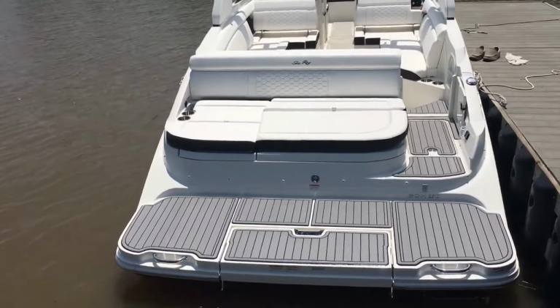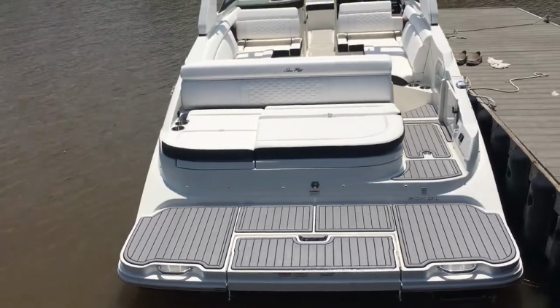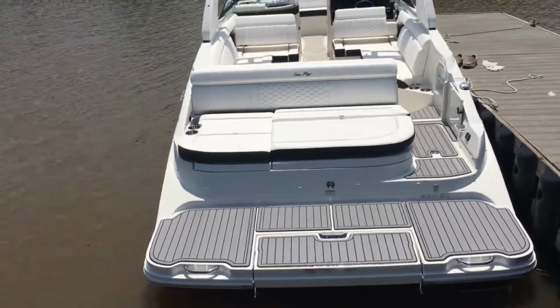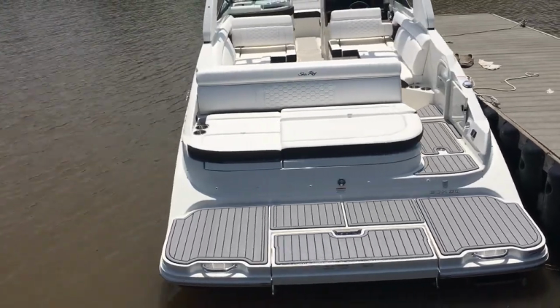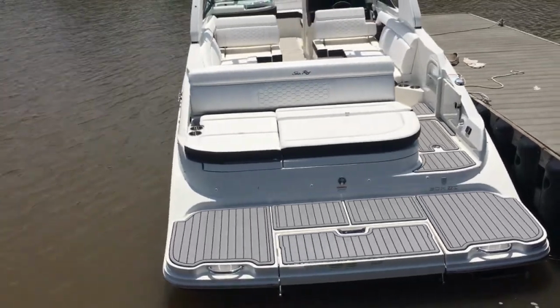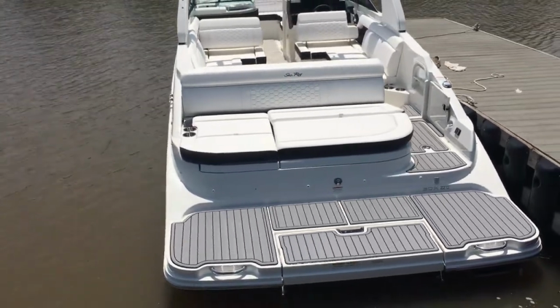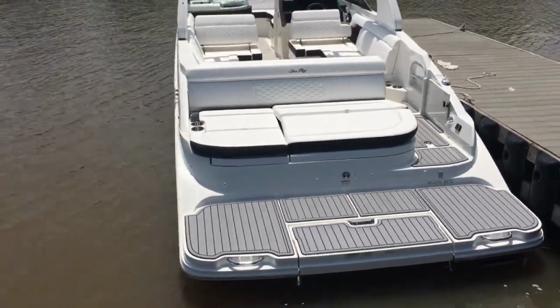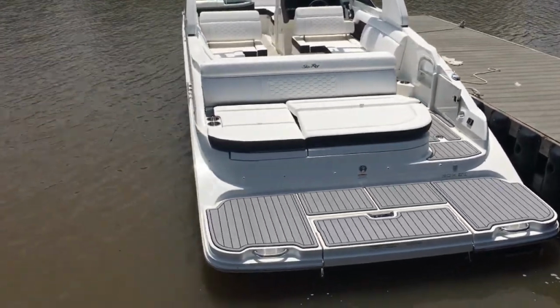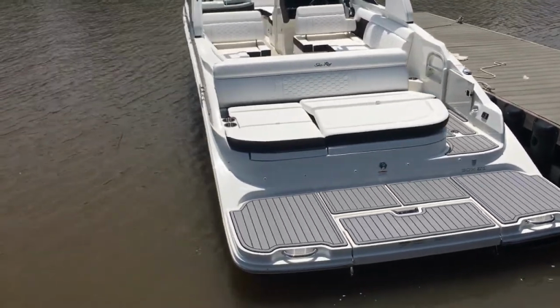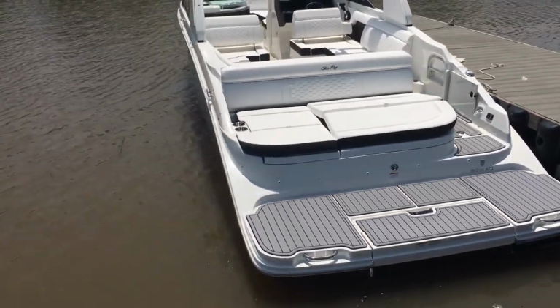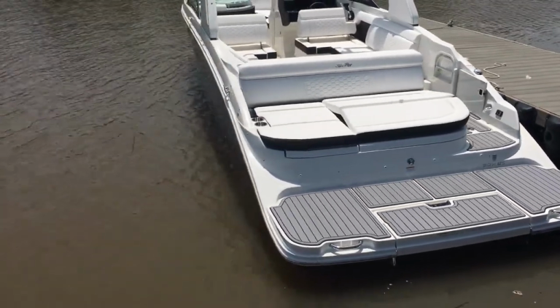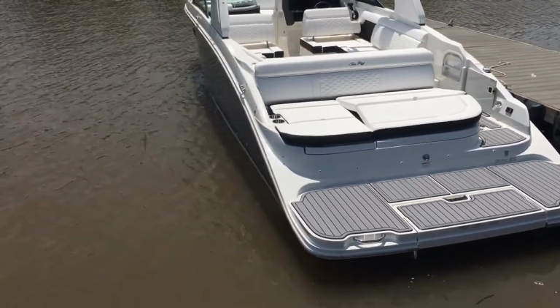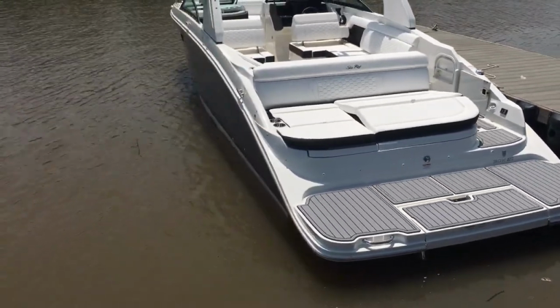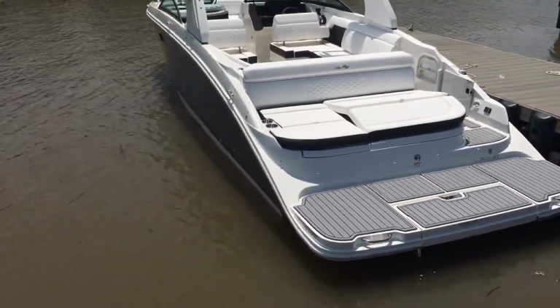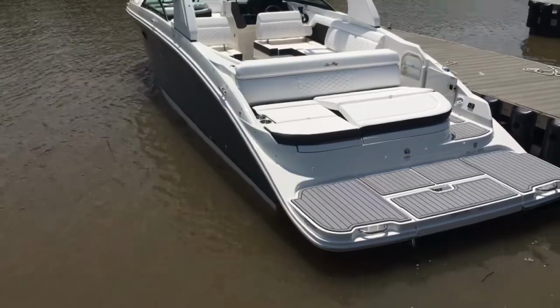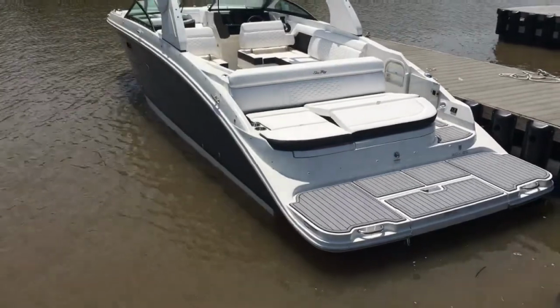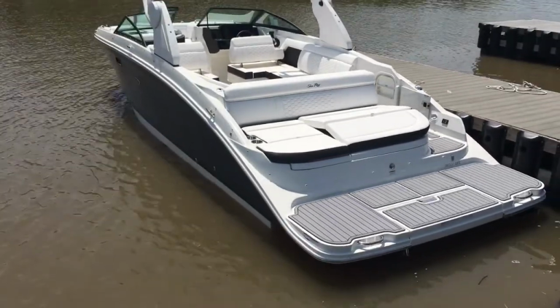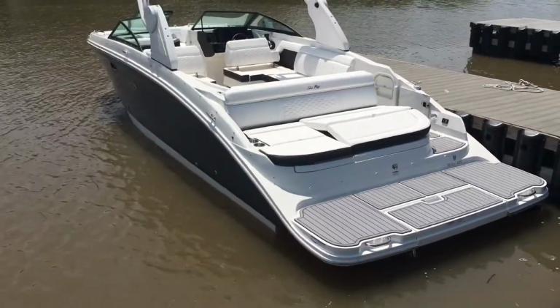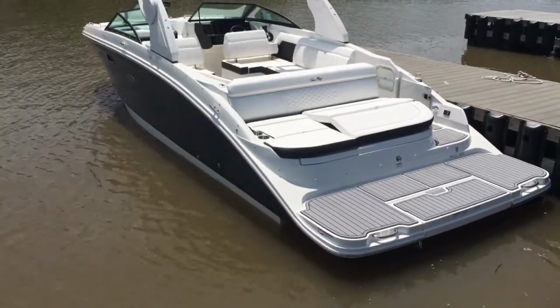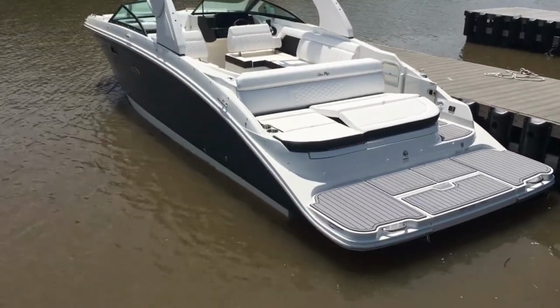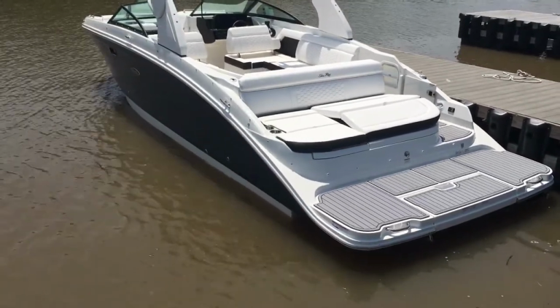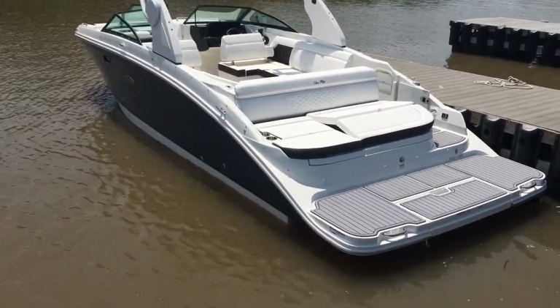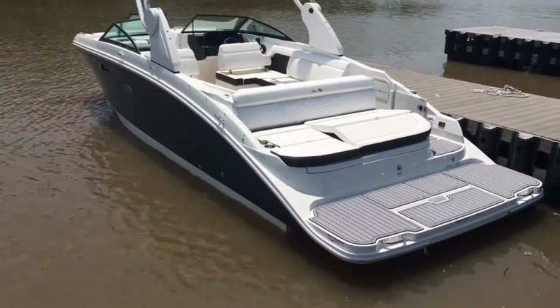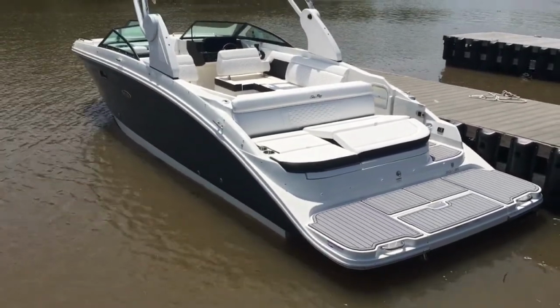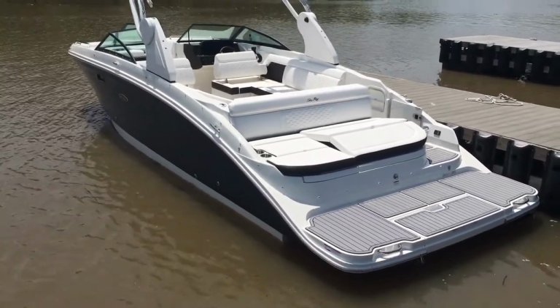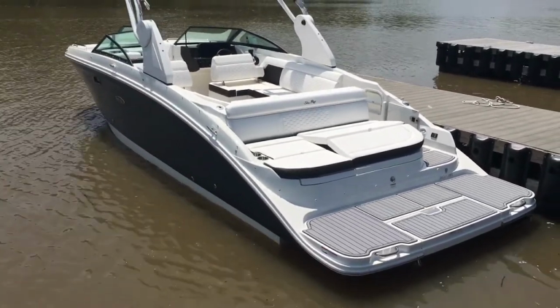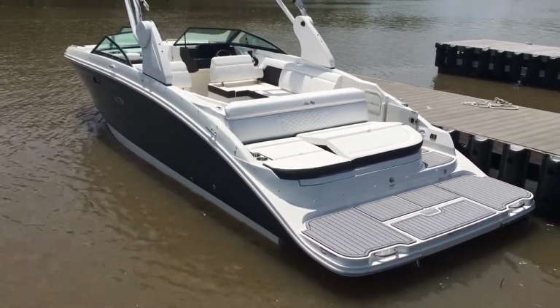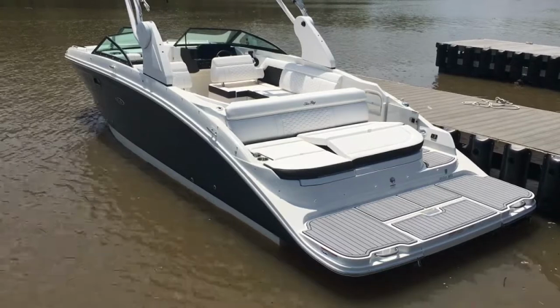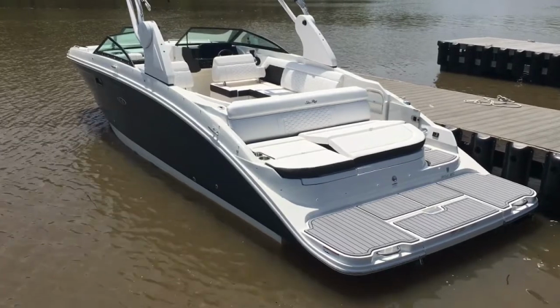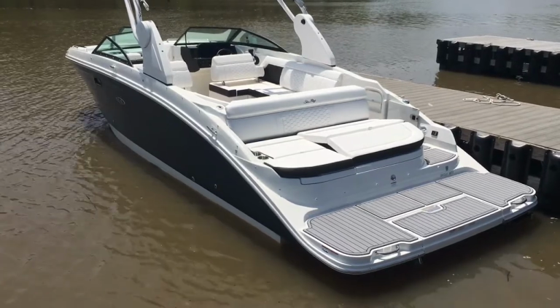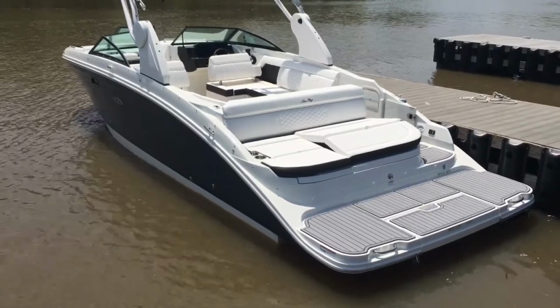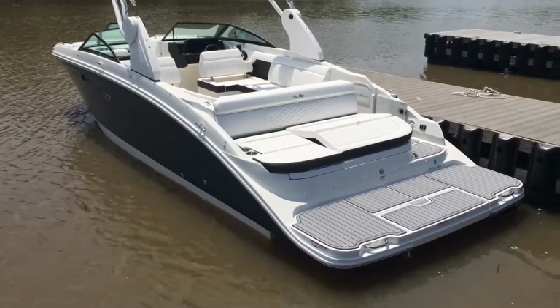A couple of things before we get inside the boat. This particular boat has the two-tone blue metallic hull. It's kind of tough to see in this shot, but you can go to the profile pictures to get a better look at that.